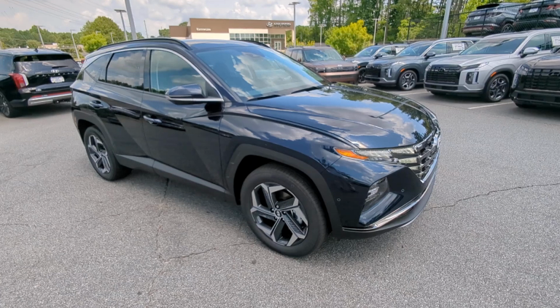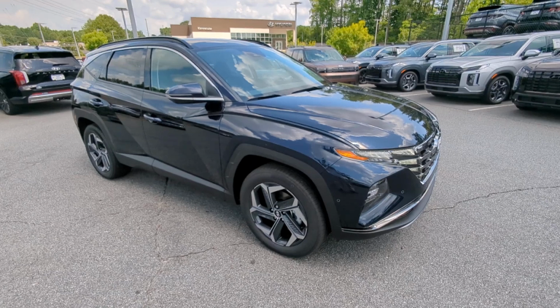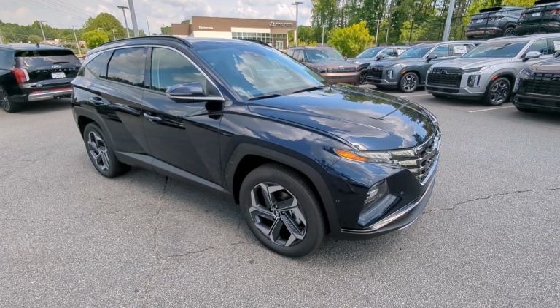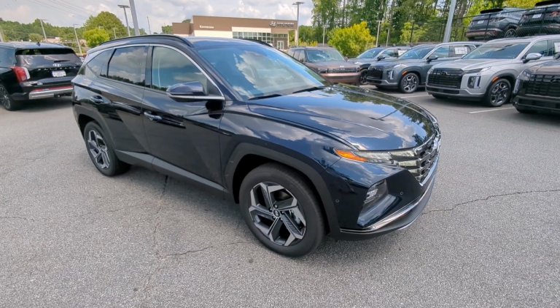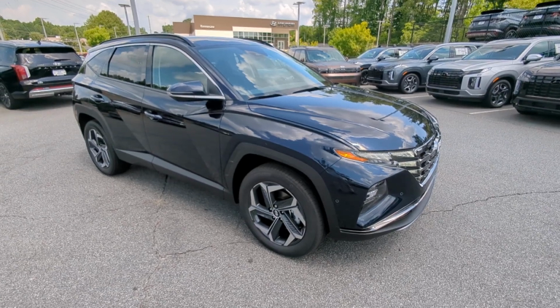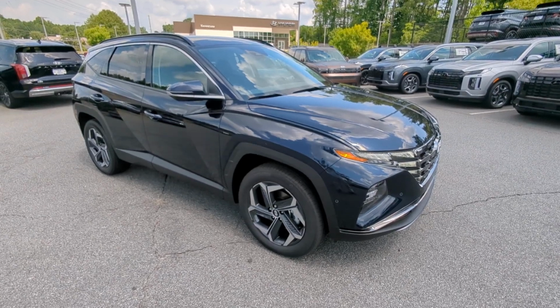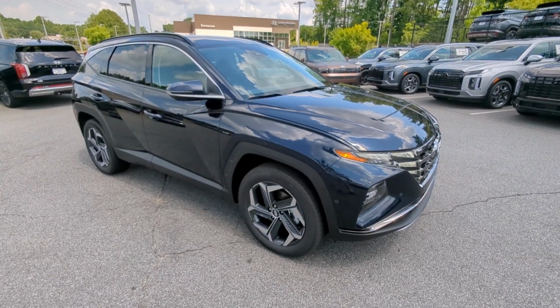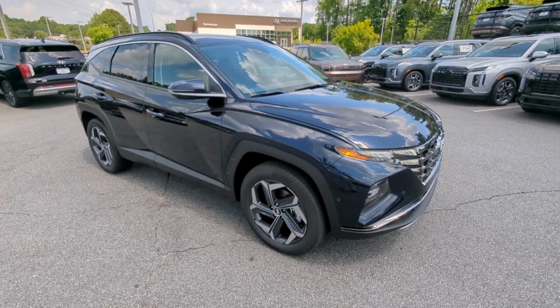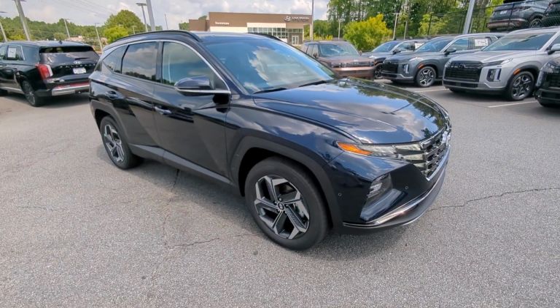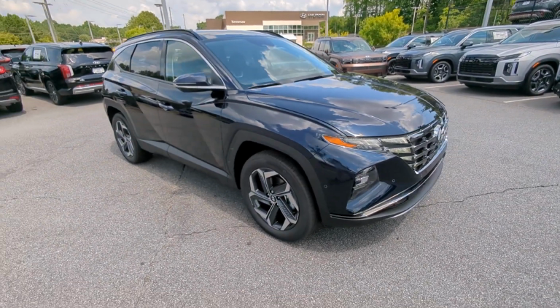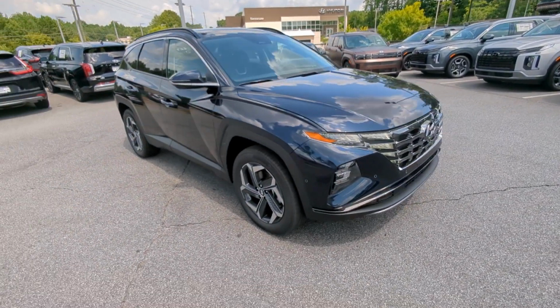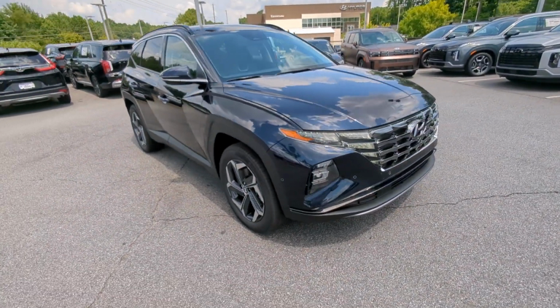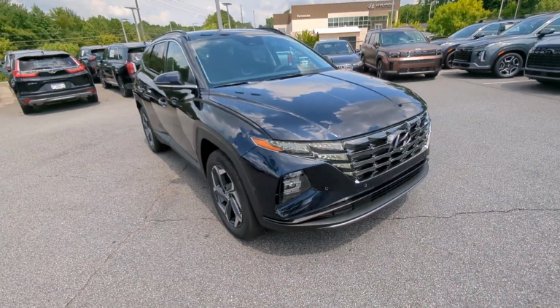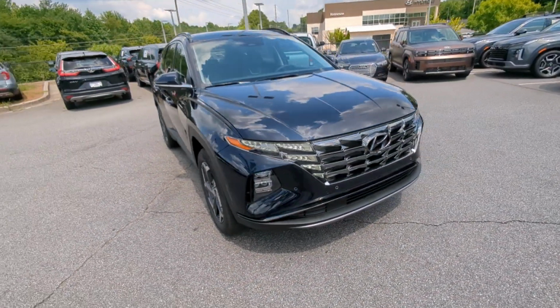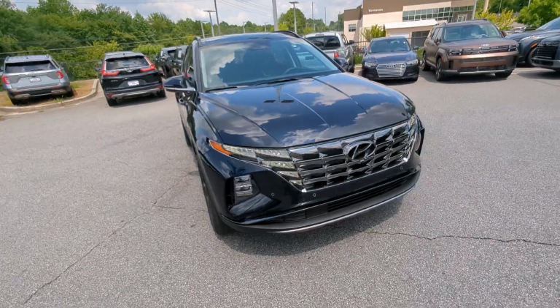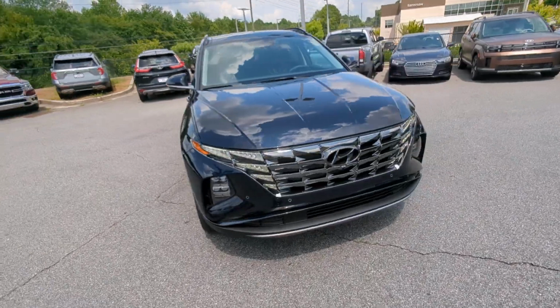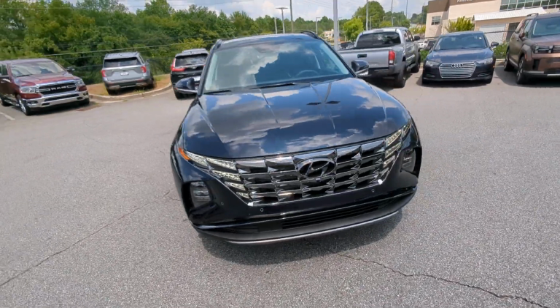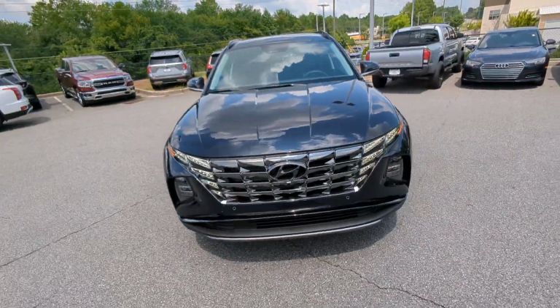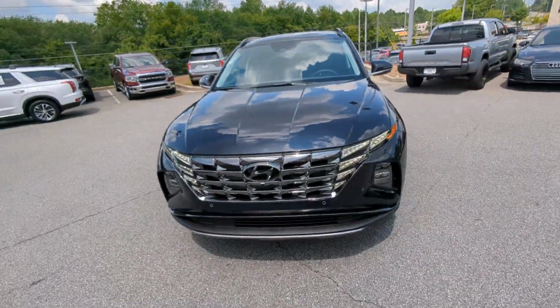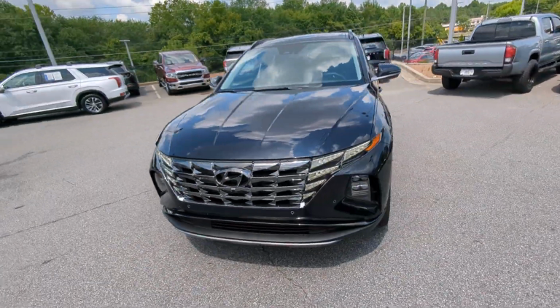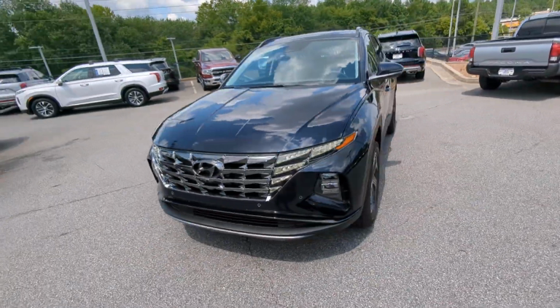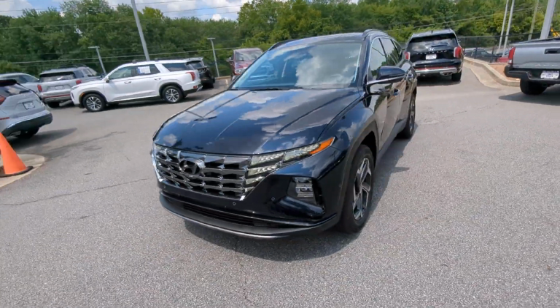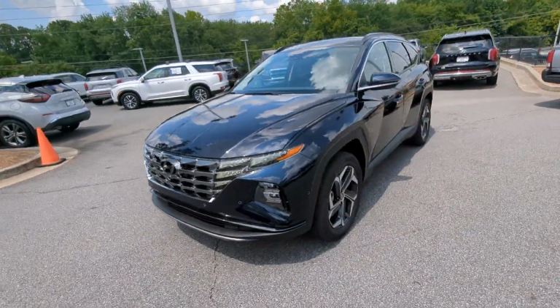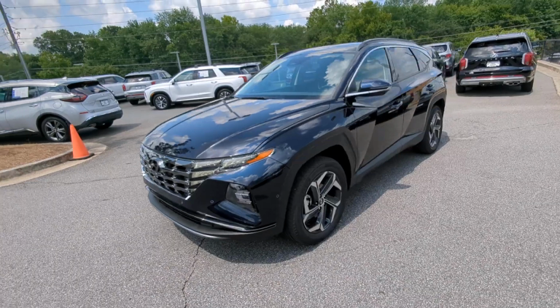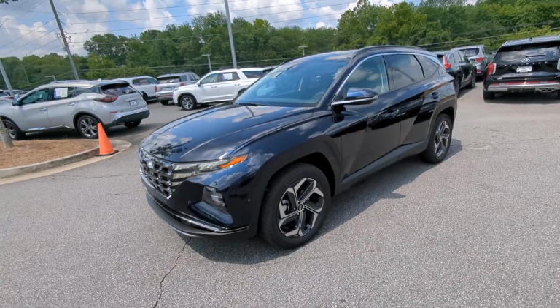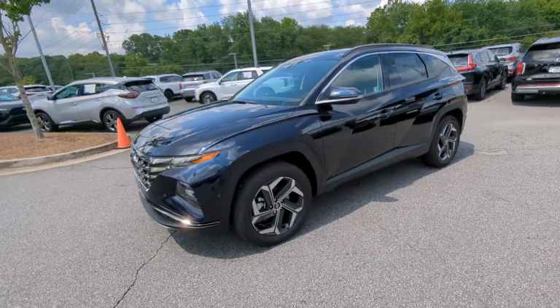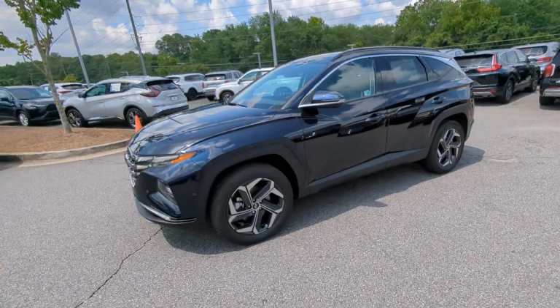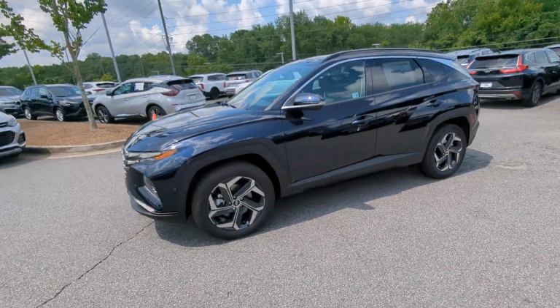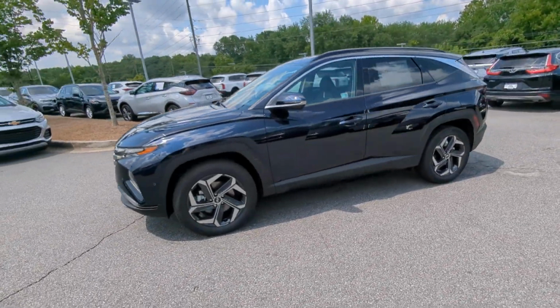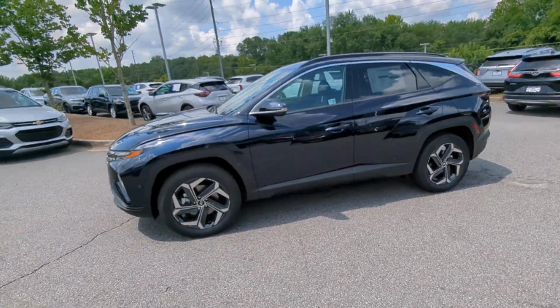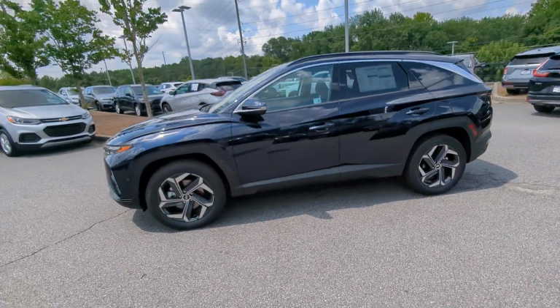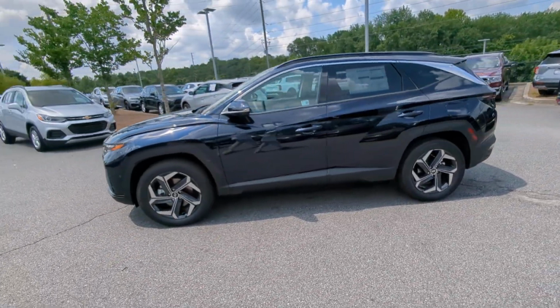Picture yourself in the 2024 Hyundai Tucson. Choose the compact crossover that delivers an outstanding combination of quality, comfort and safety — the Tucson.